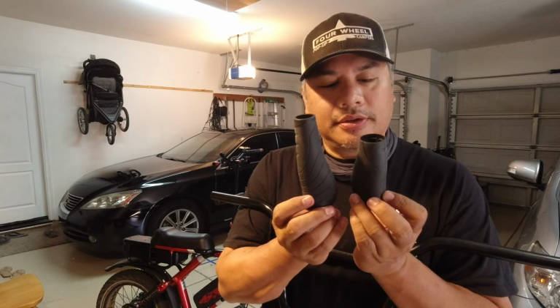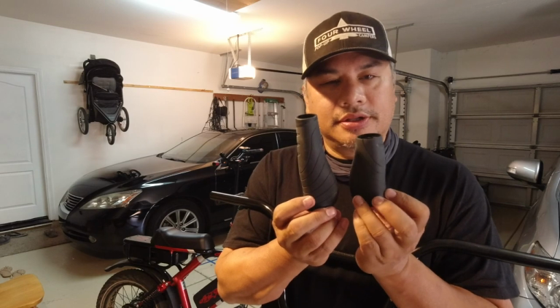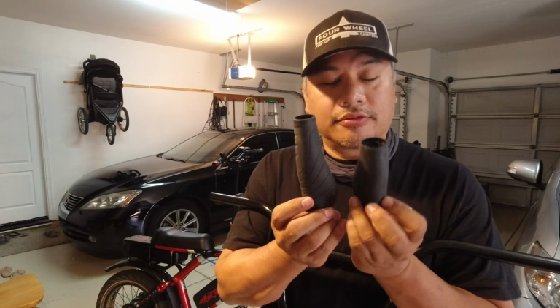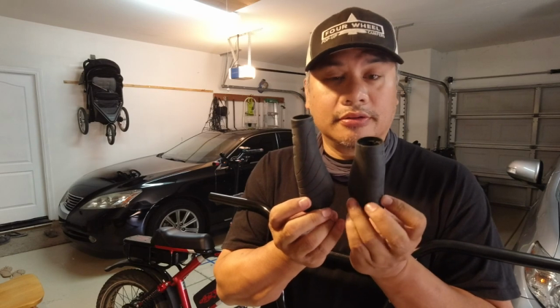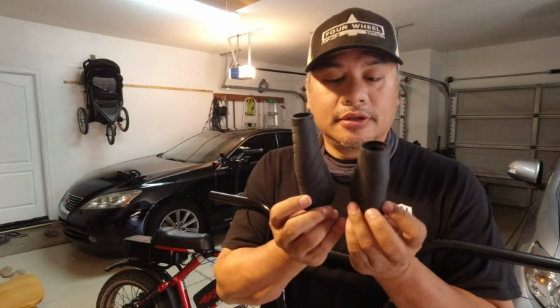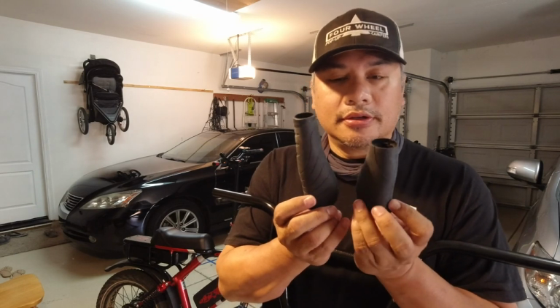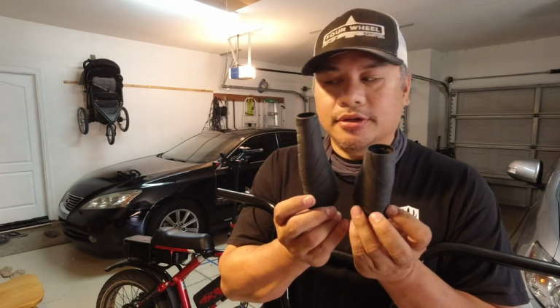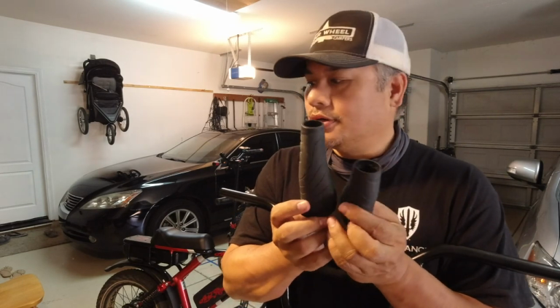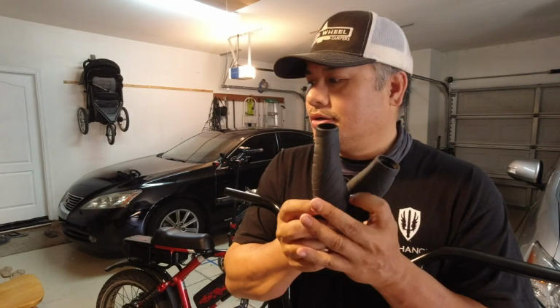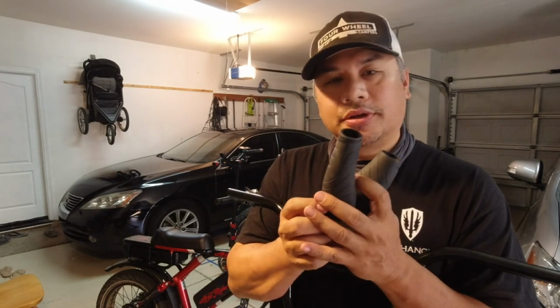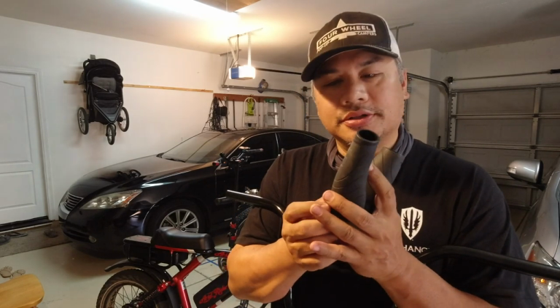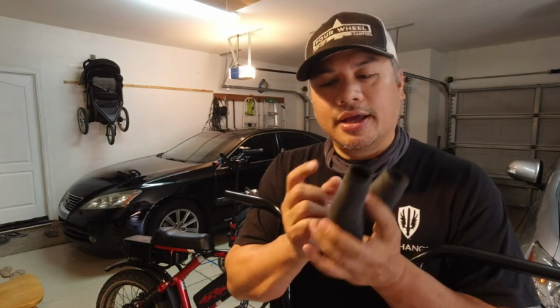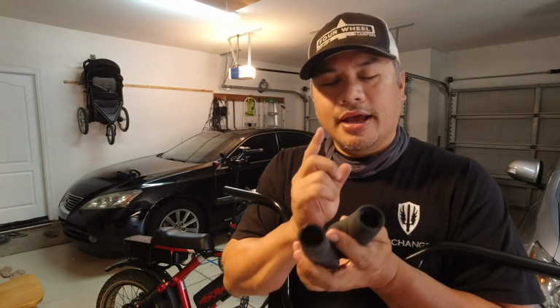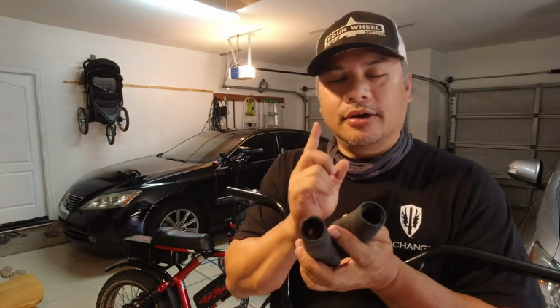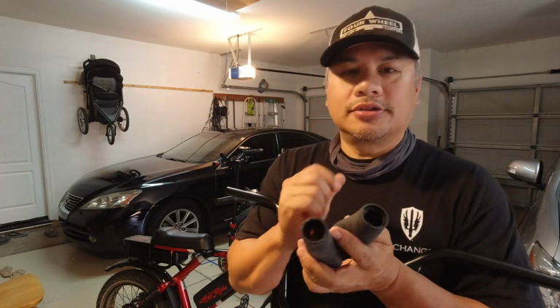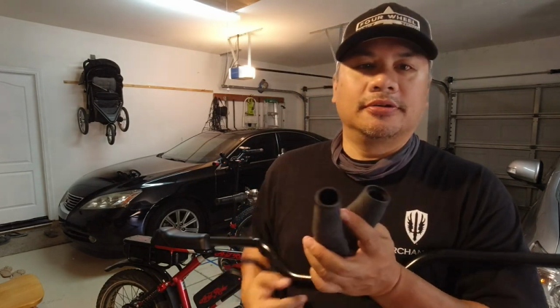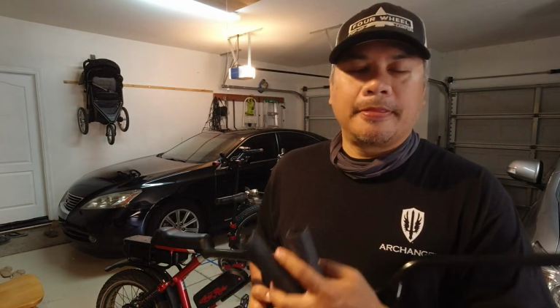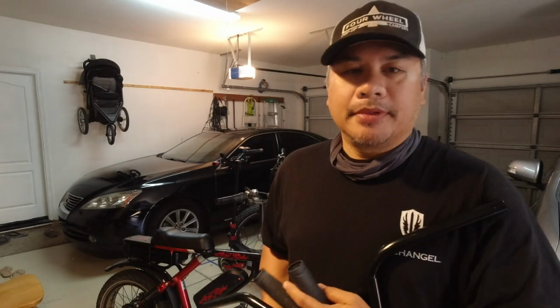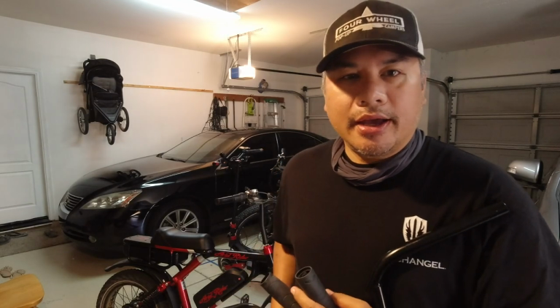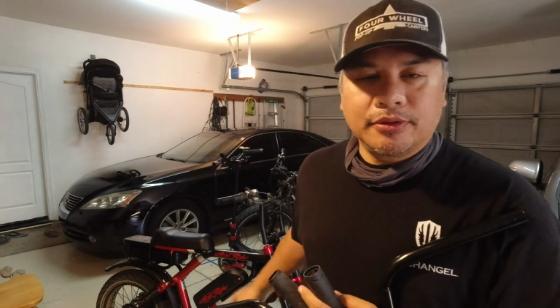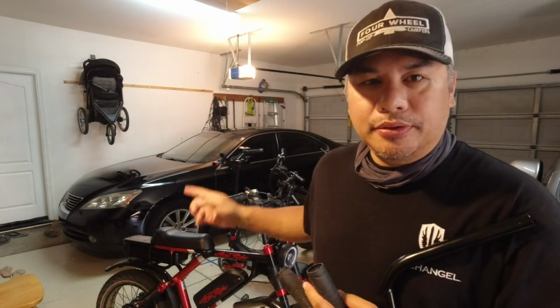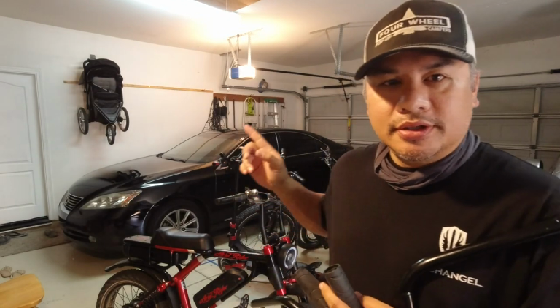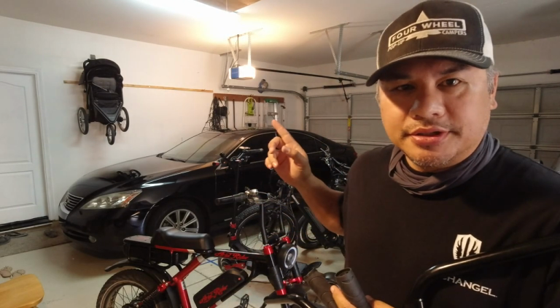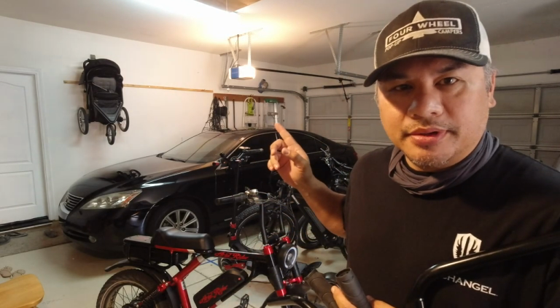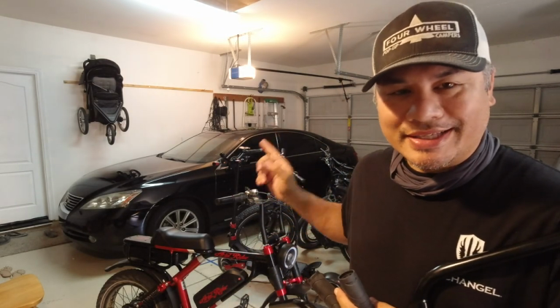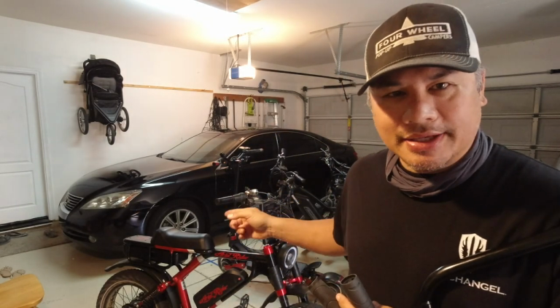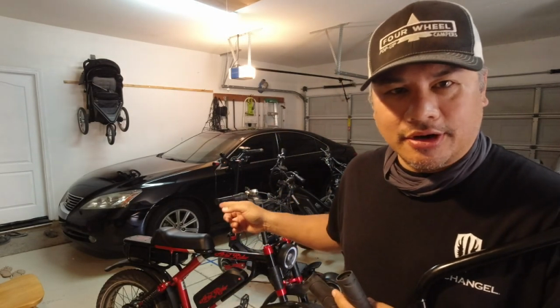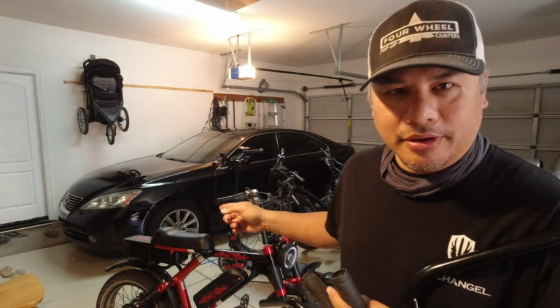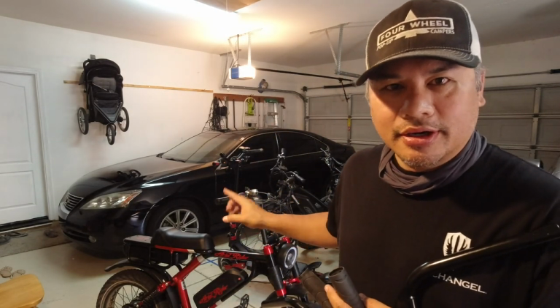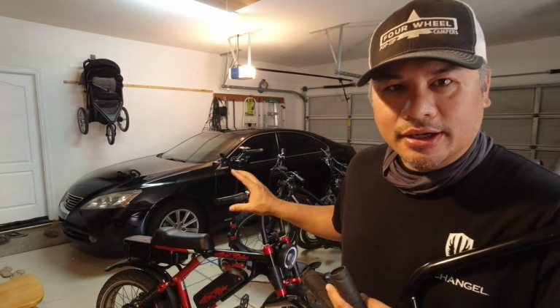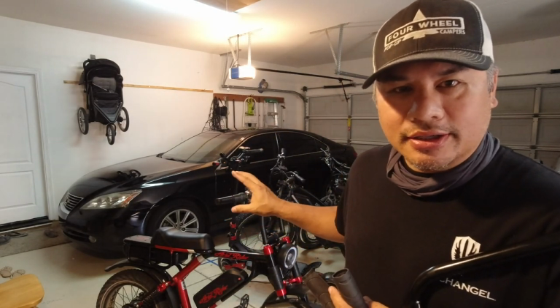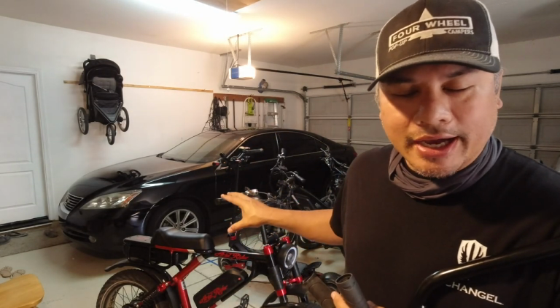These lock-on grips are specific for half-grip throttles — one side is shorter than the other because part of the grip is the throttle.